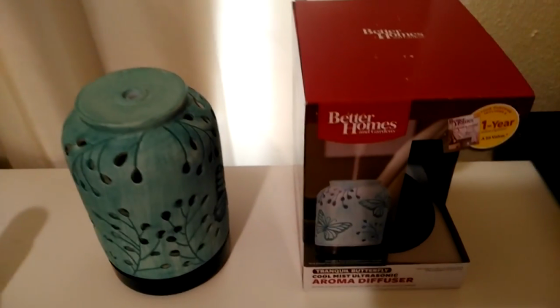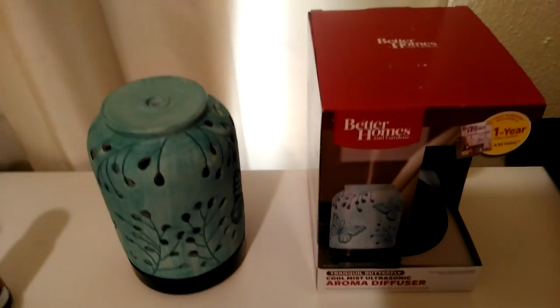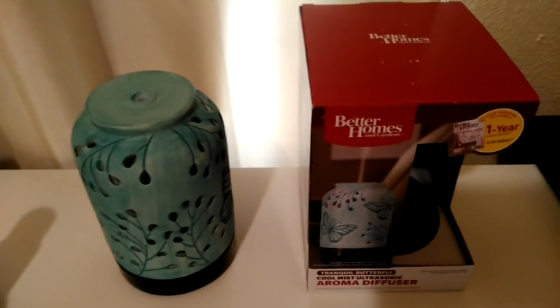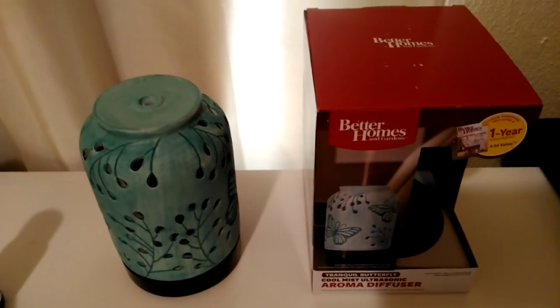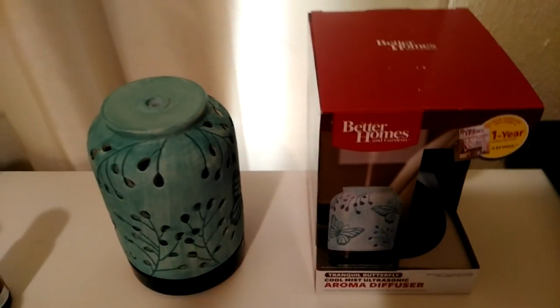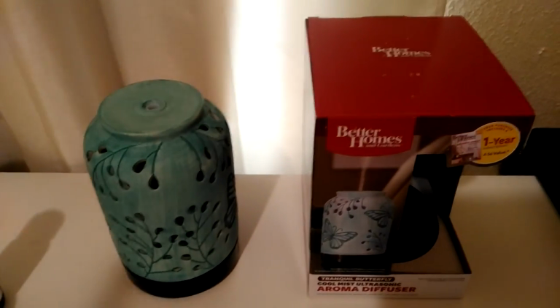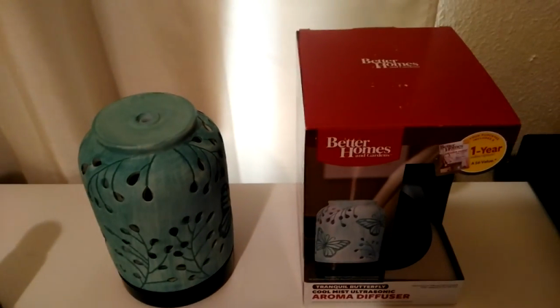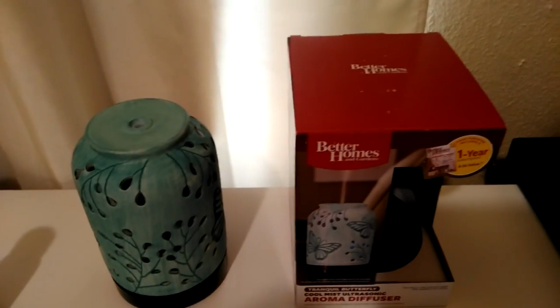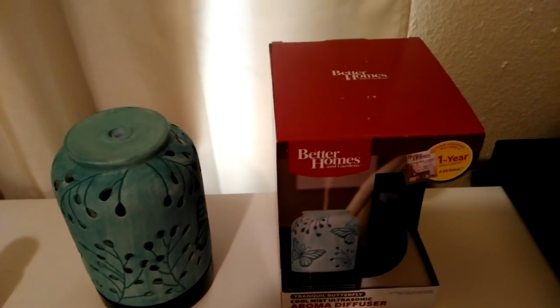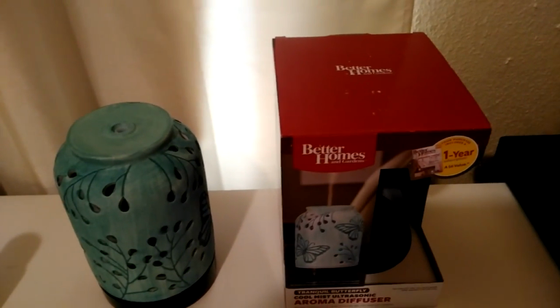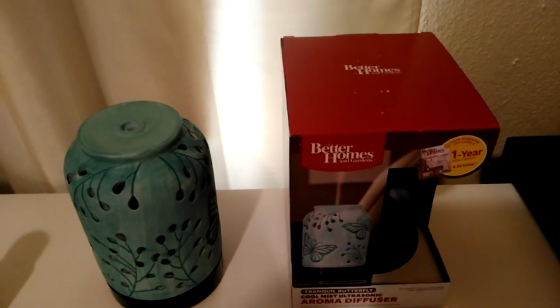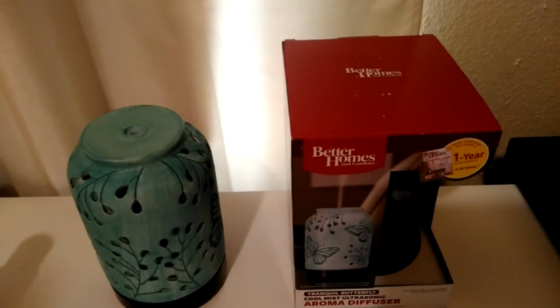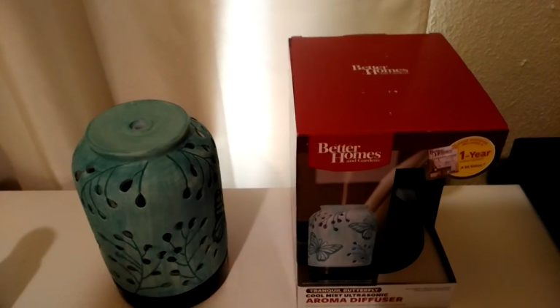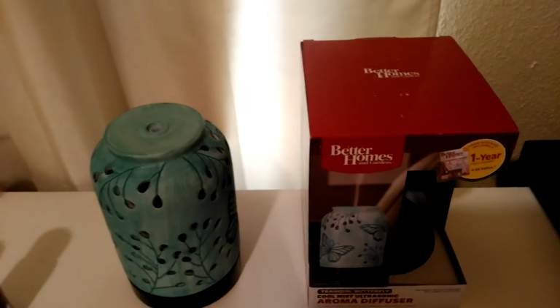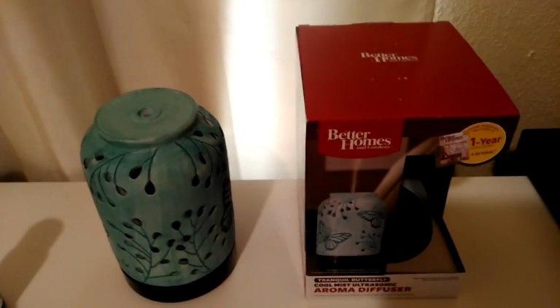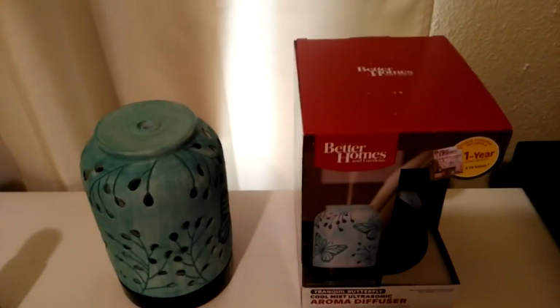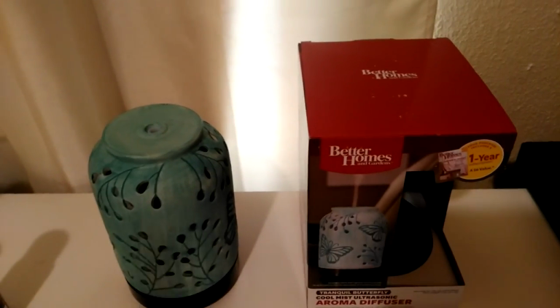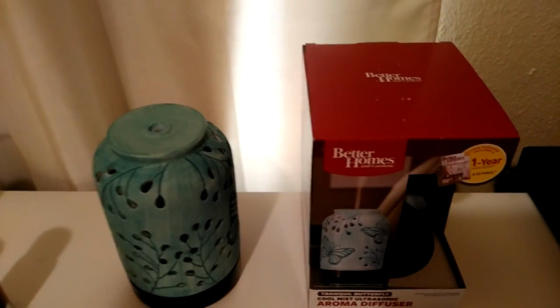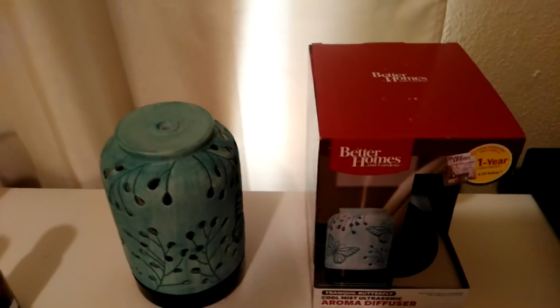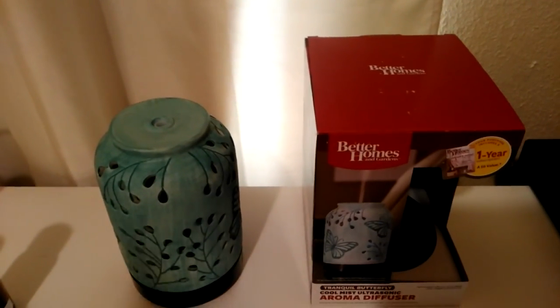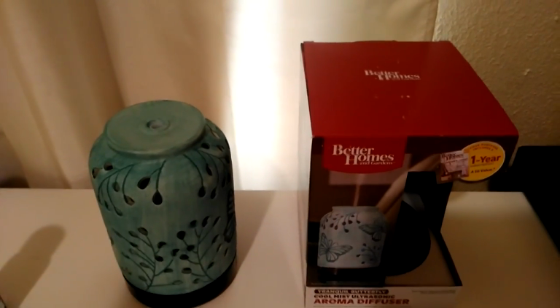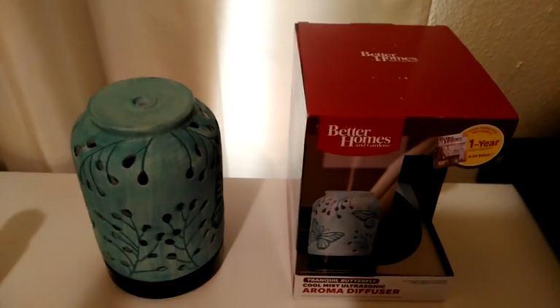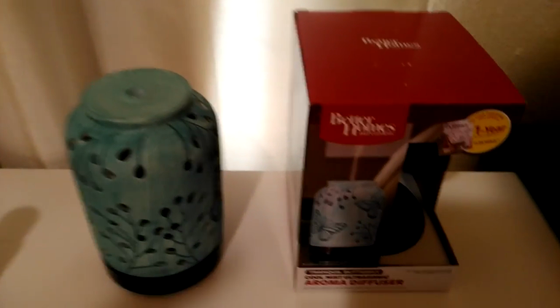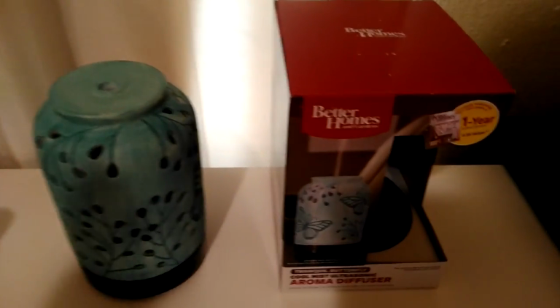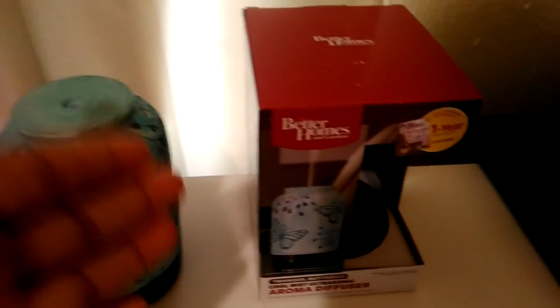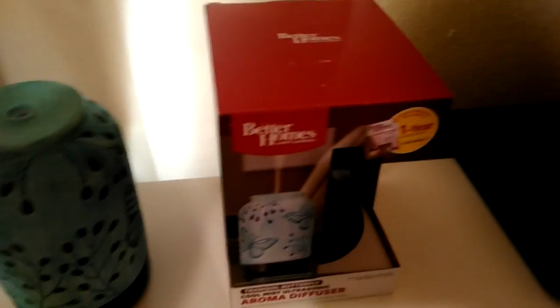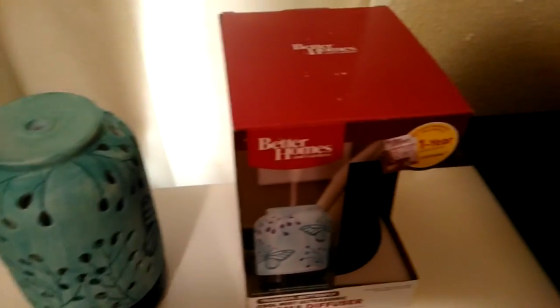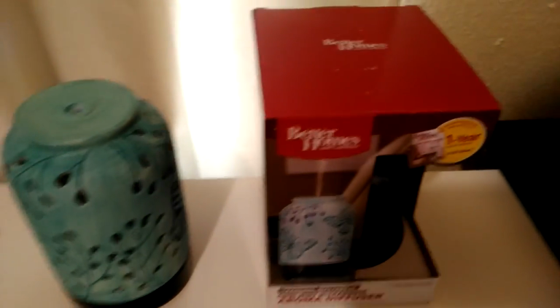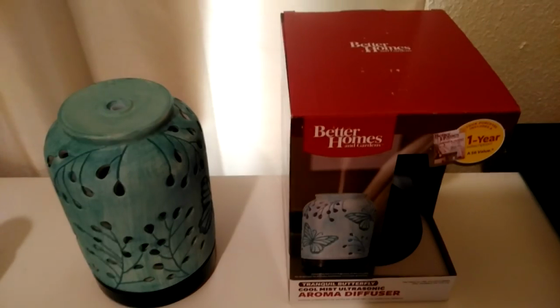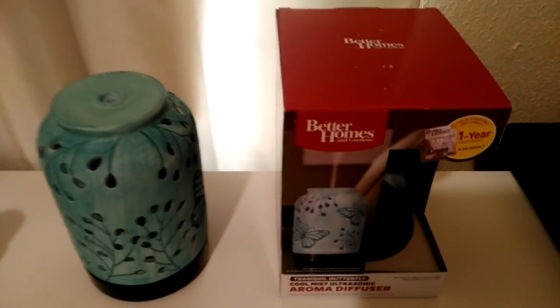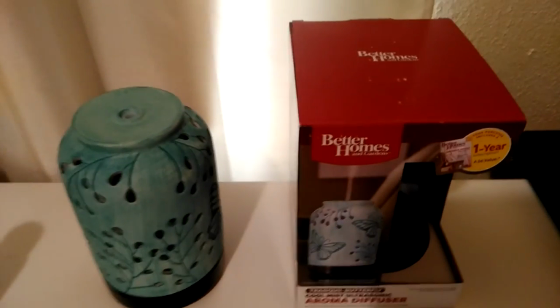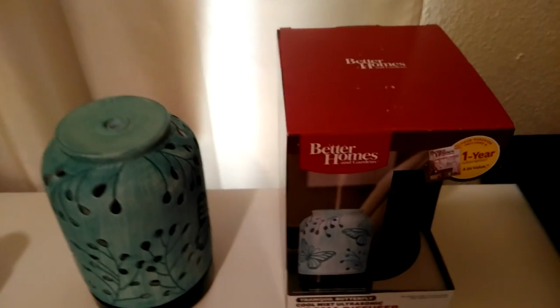In my store they had six or seven other styles to choose from, and this is the pattern that I went with for my house.